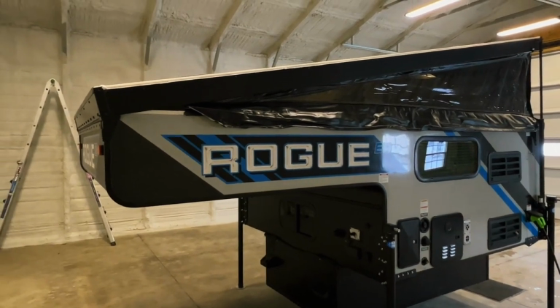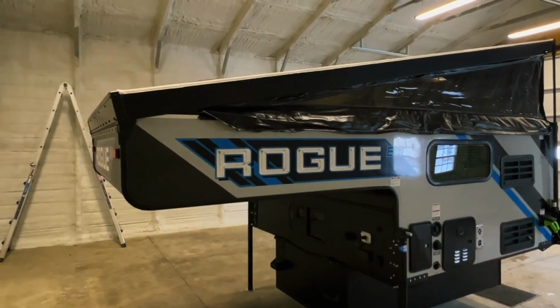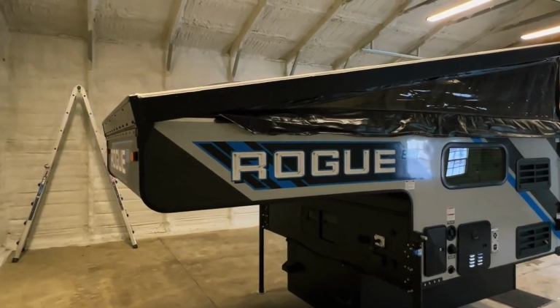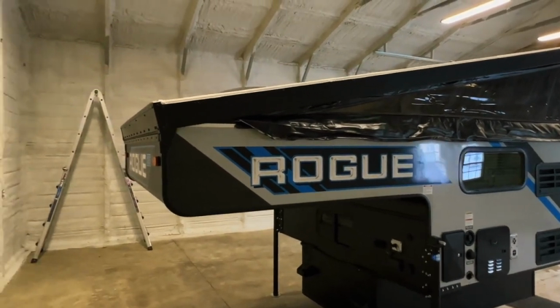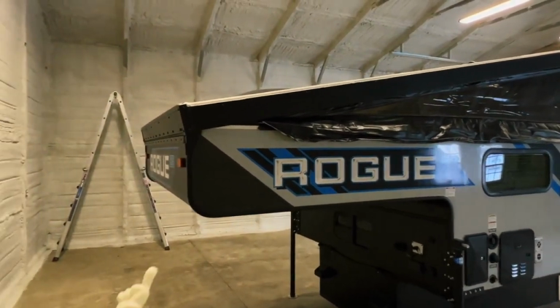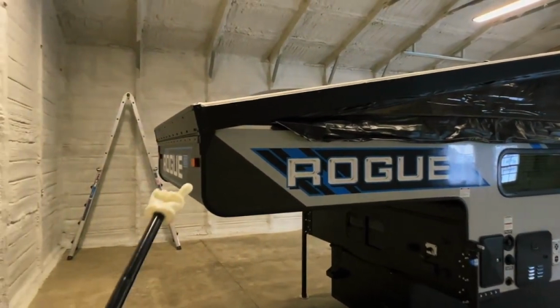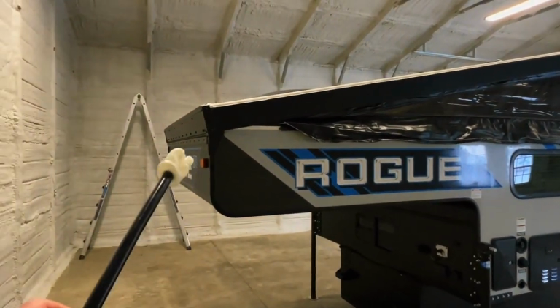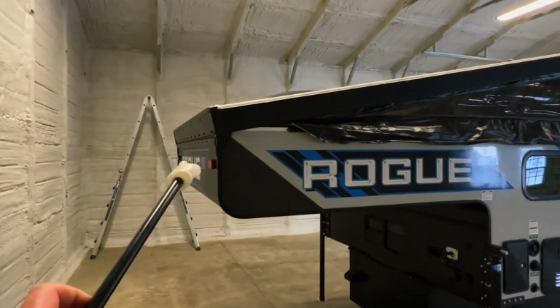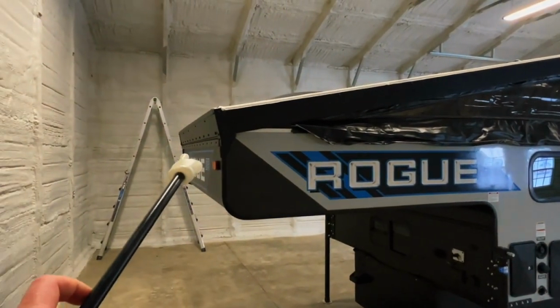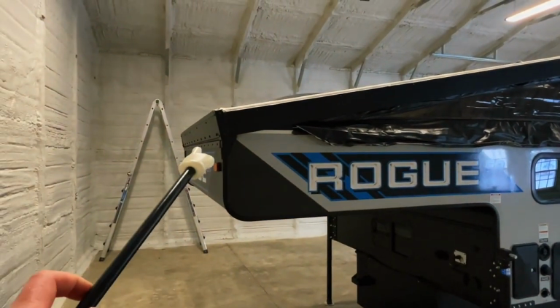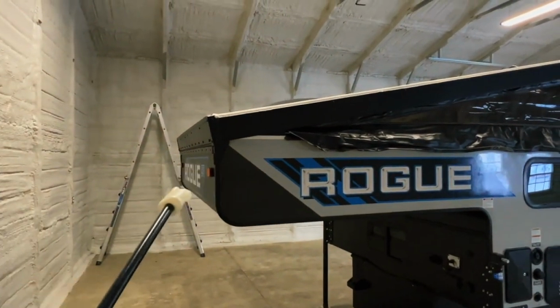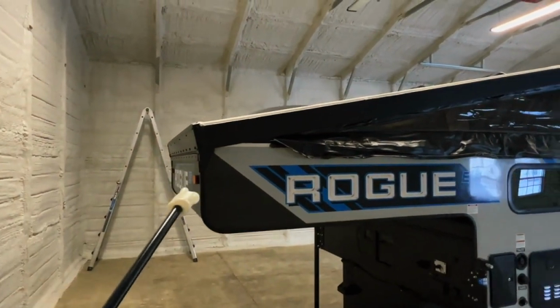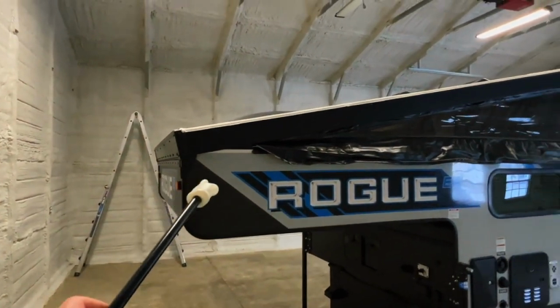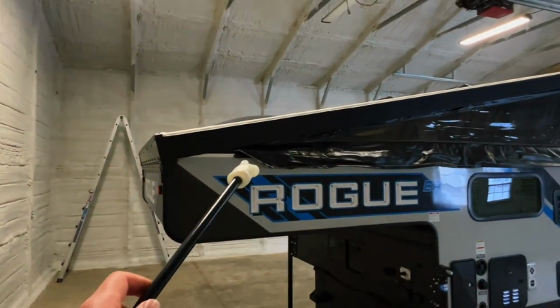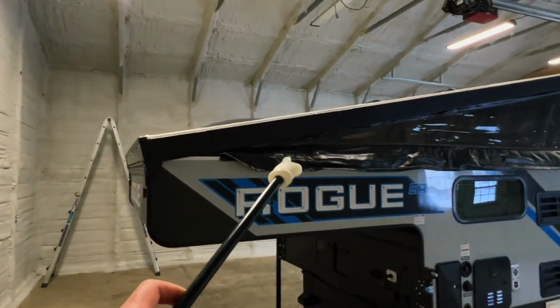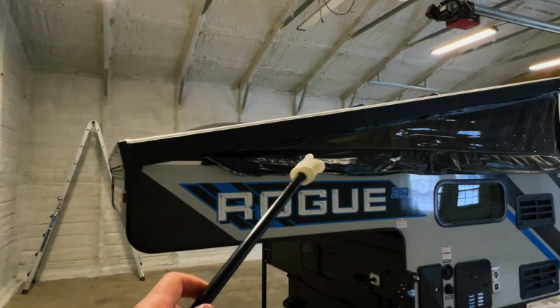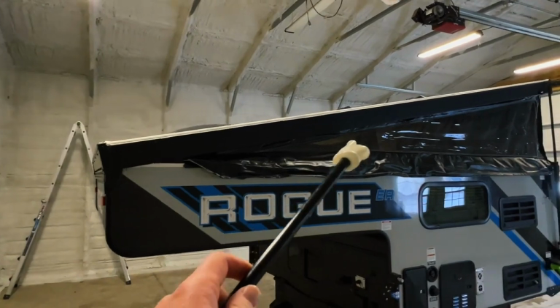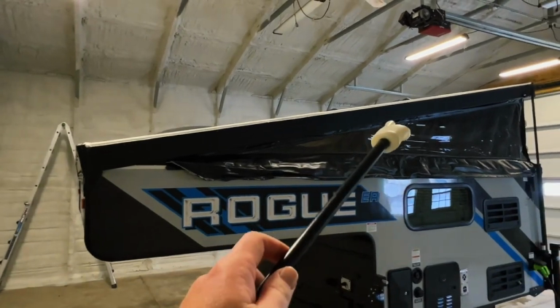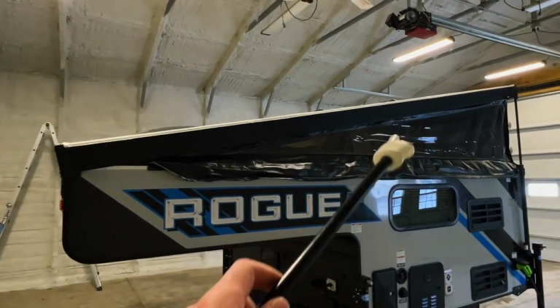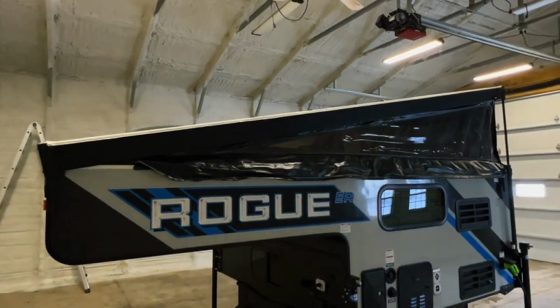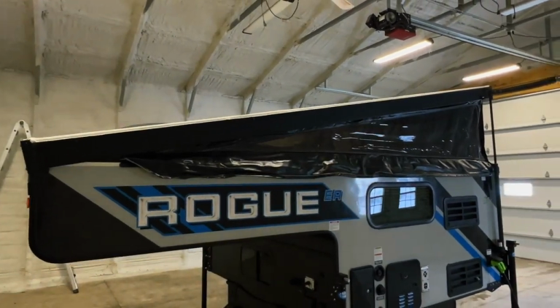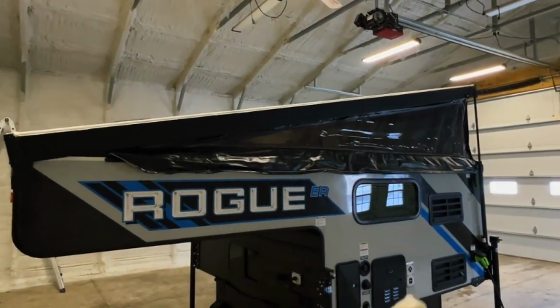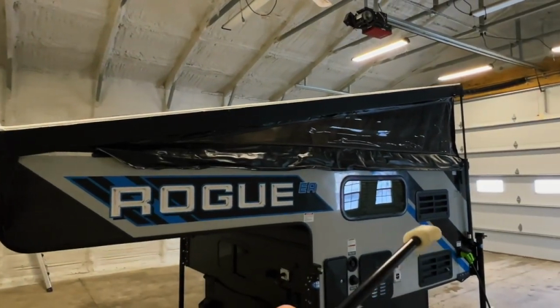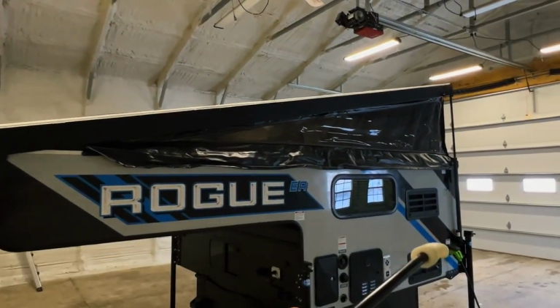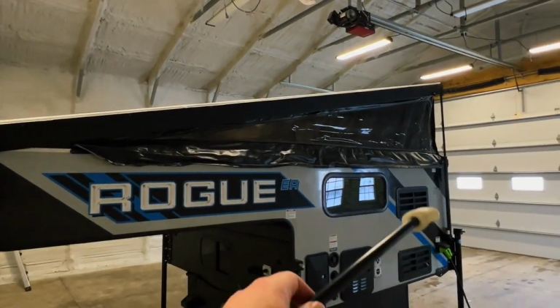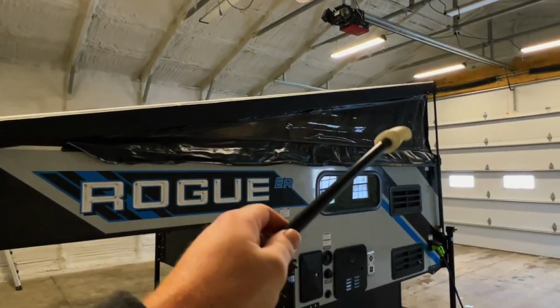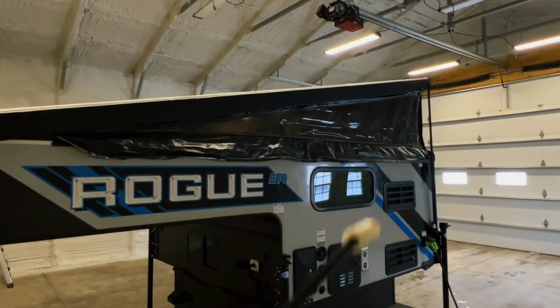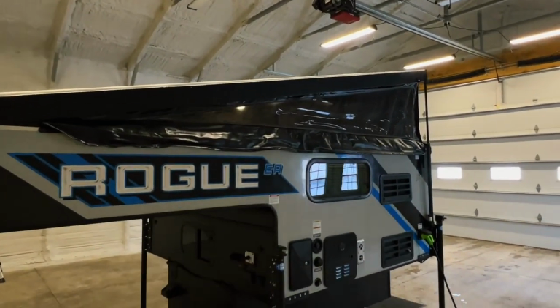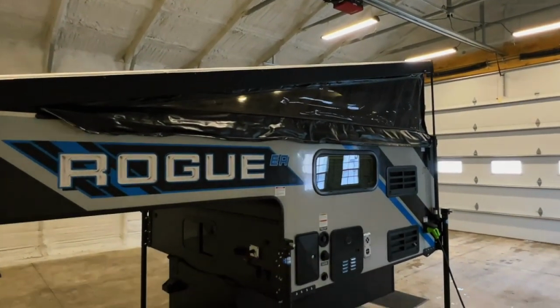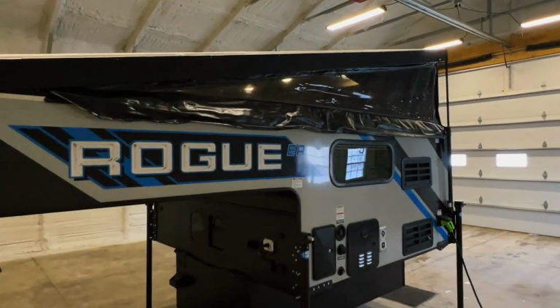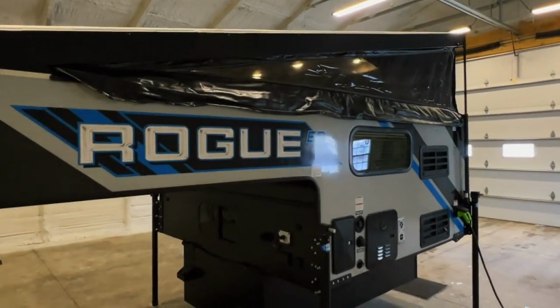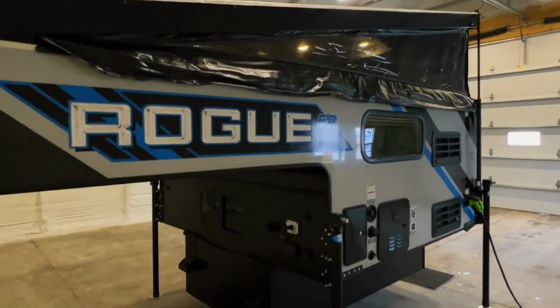It is not a full pop-top. There is a hinge up front here. As you can see, it slopes and angles up towards the rear of the coach. So just the back portion of this lifts up.